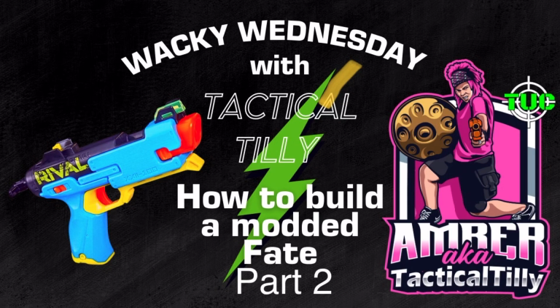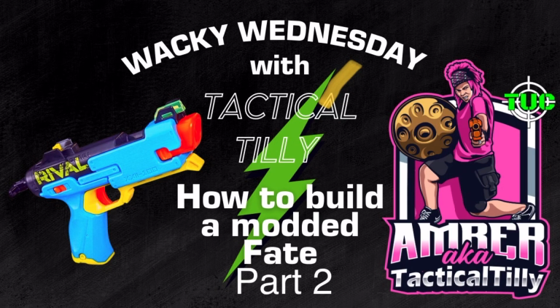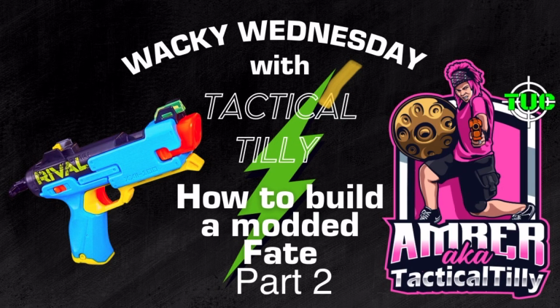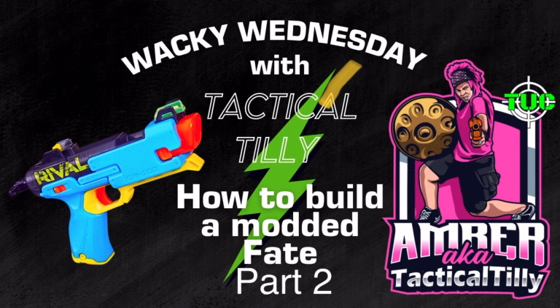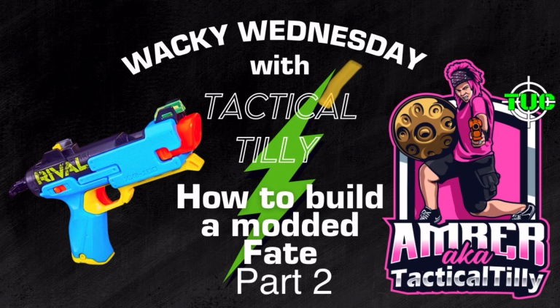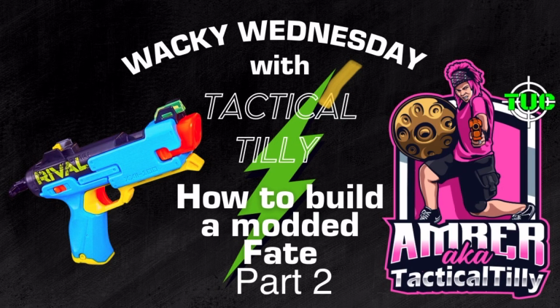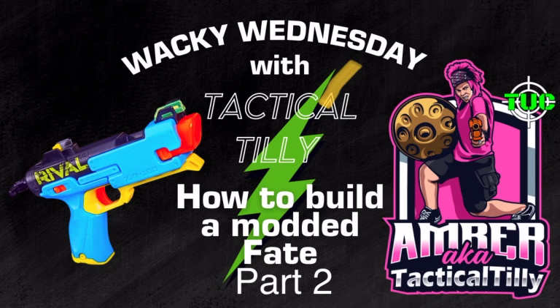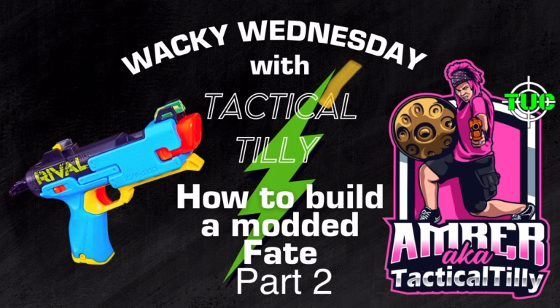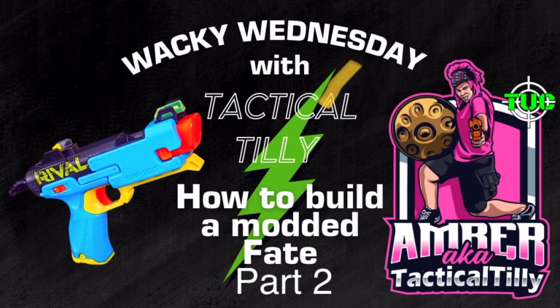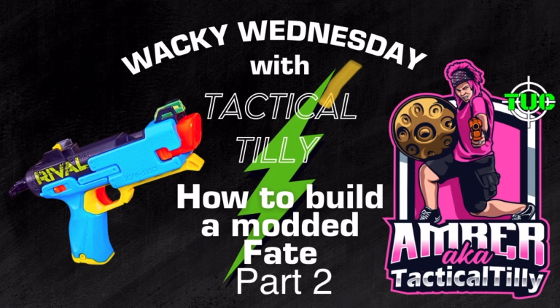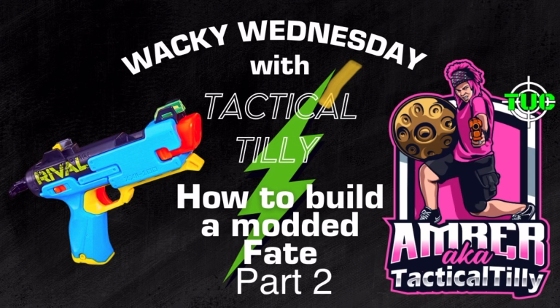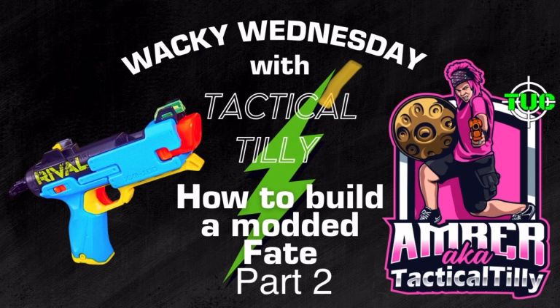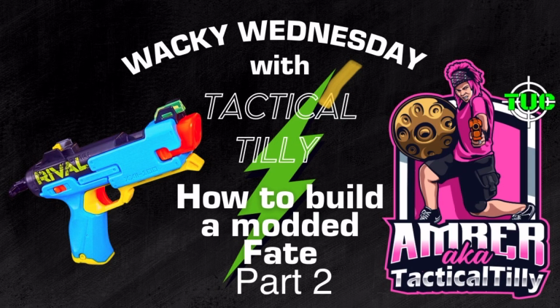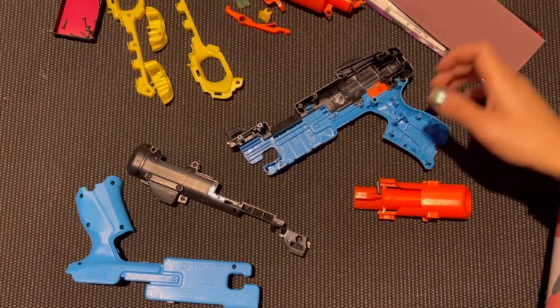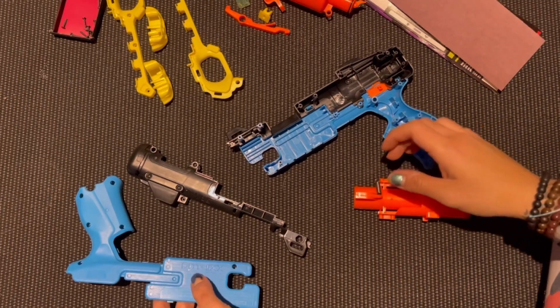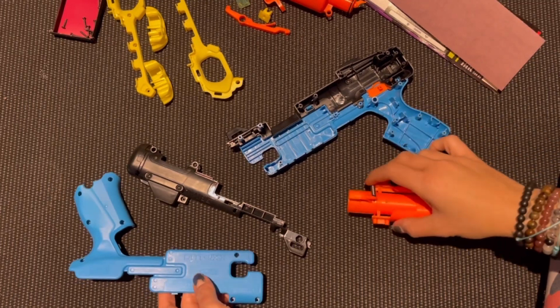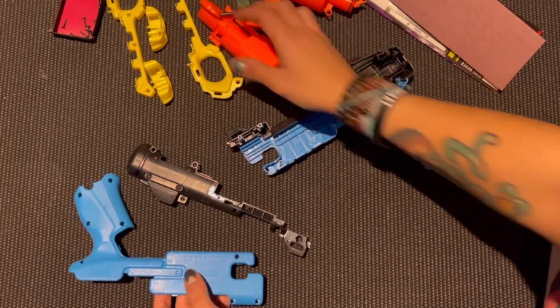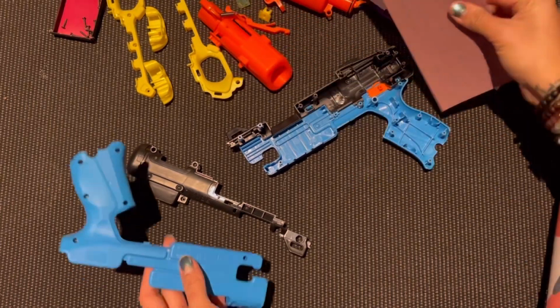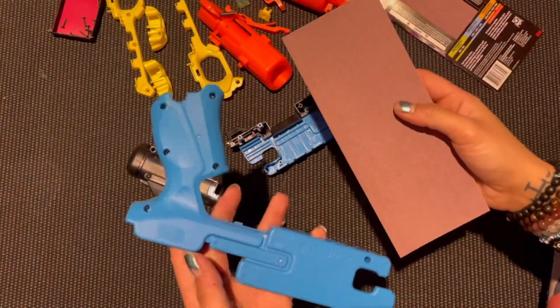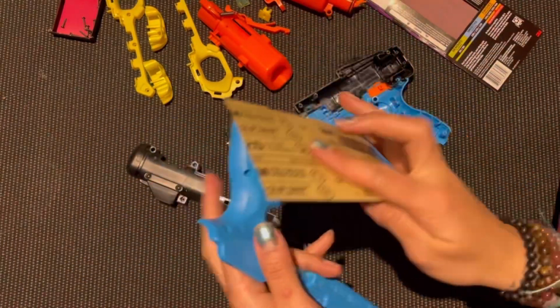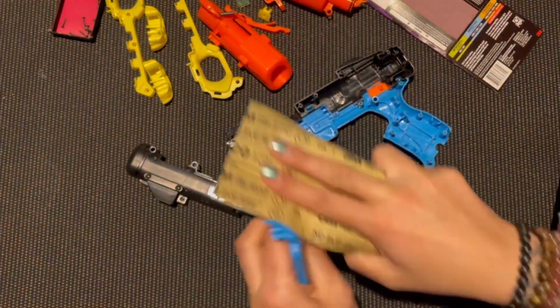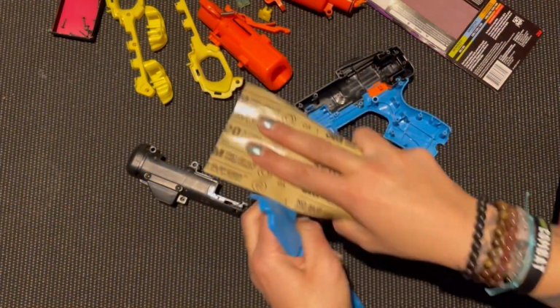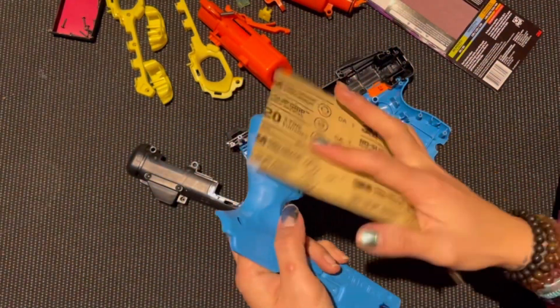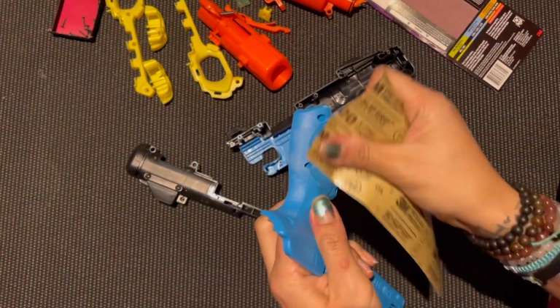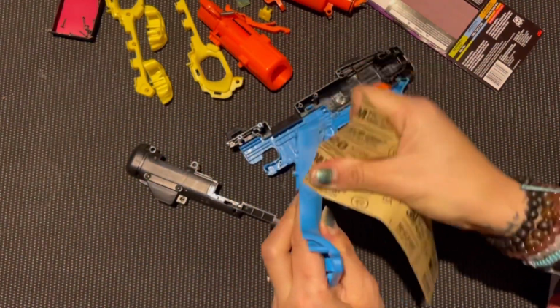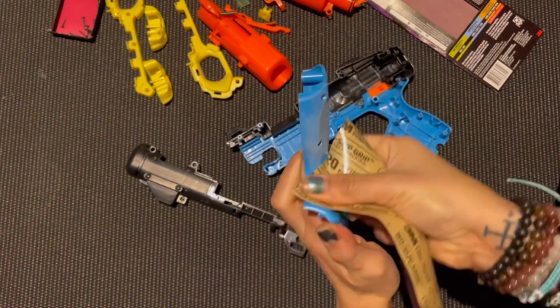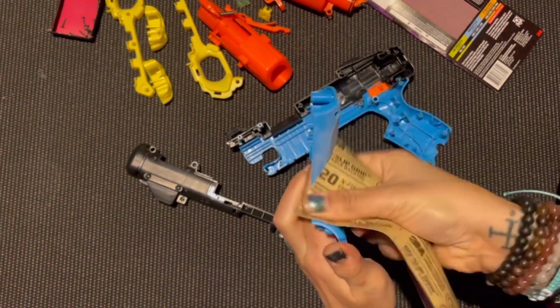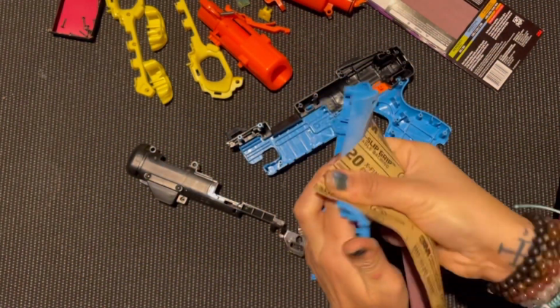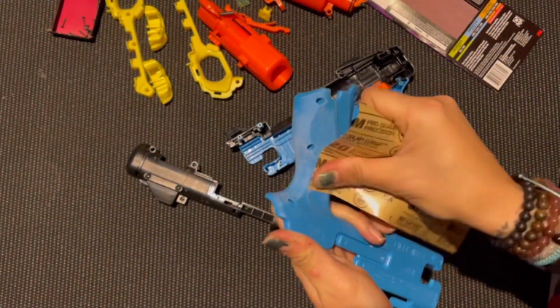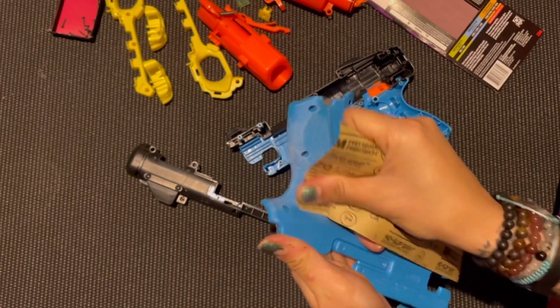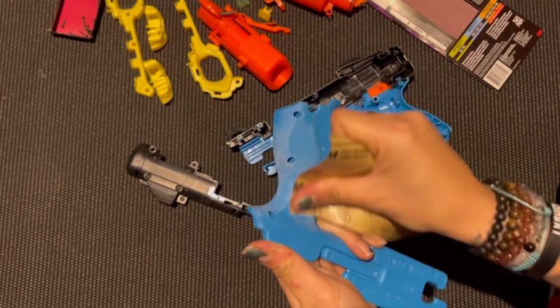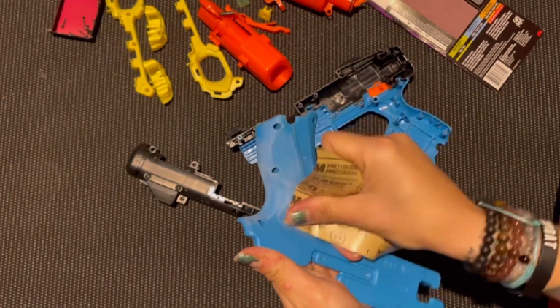That's right, you guys. We have got another Wacky Wednesday with Tactical Tilly. We're on part two of this Fate Build for the Blaster Contest.